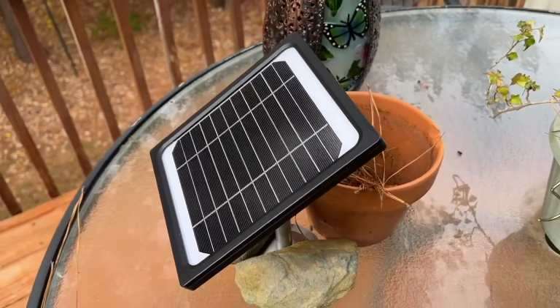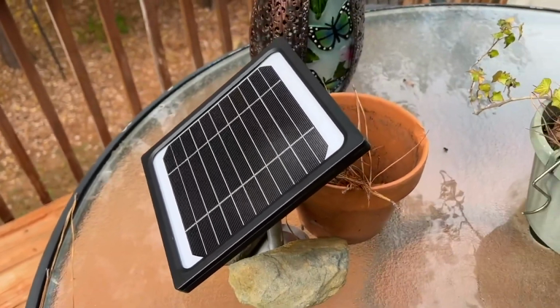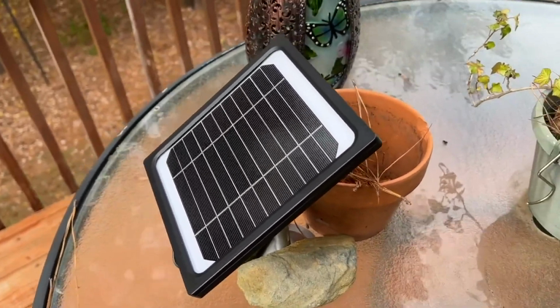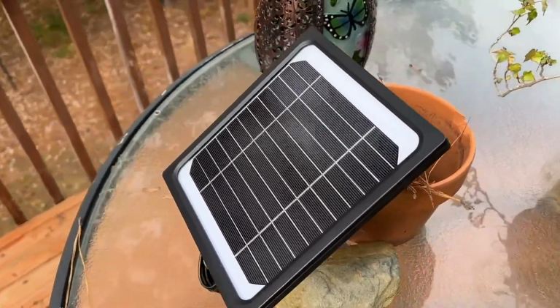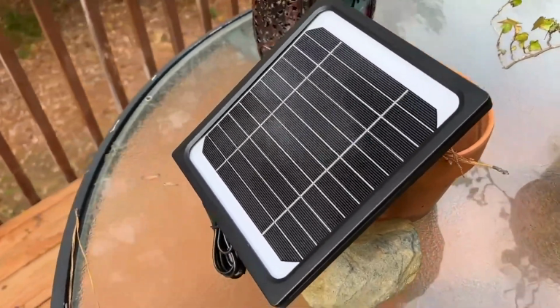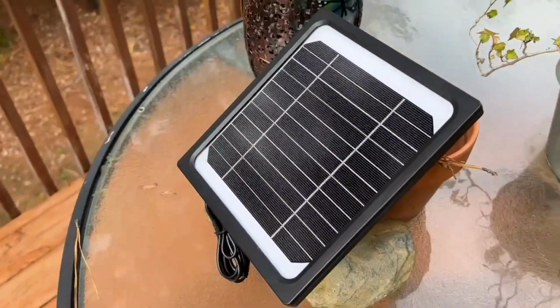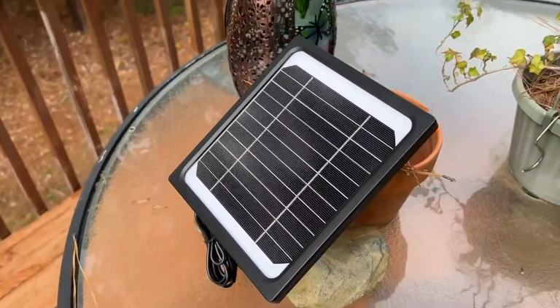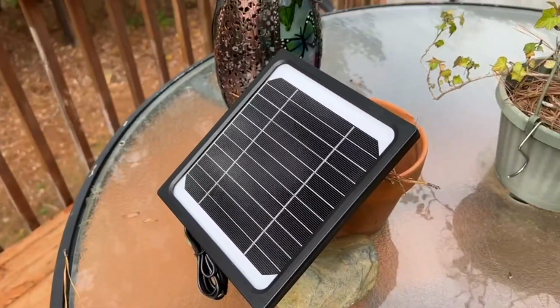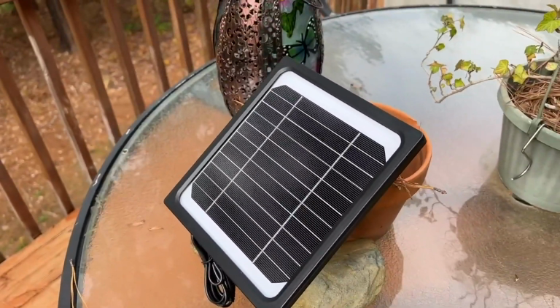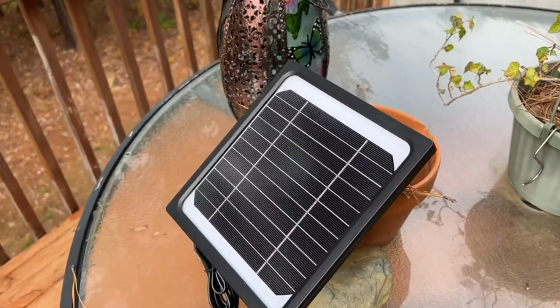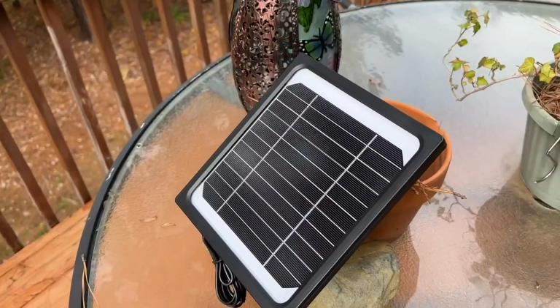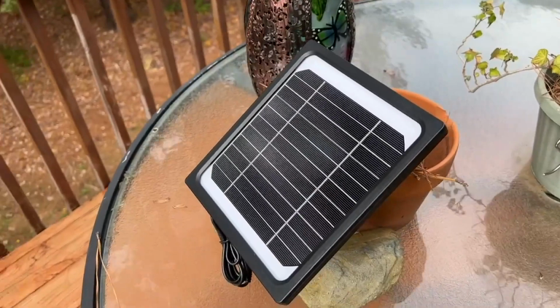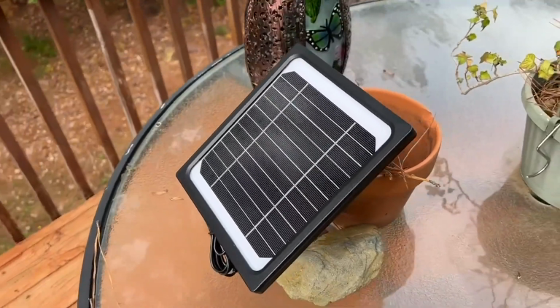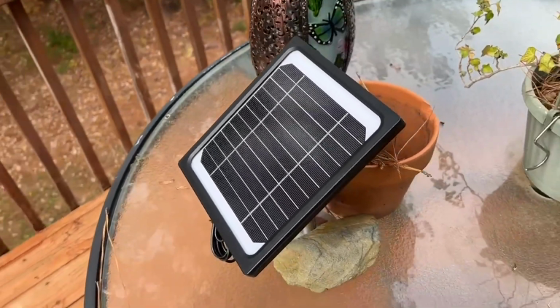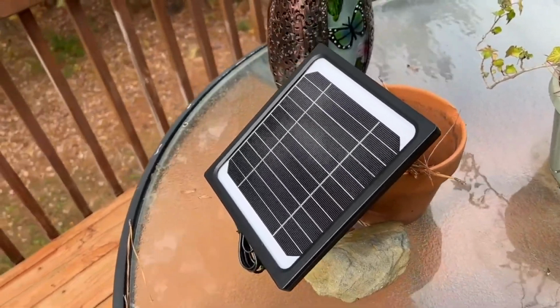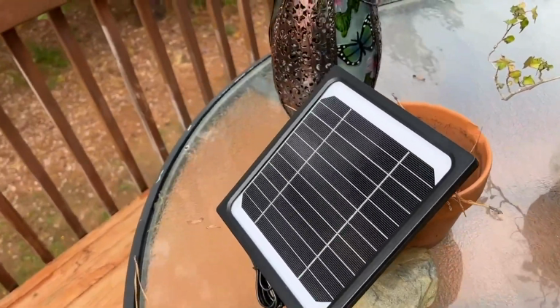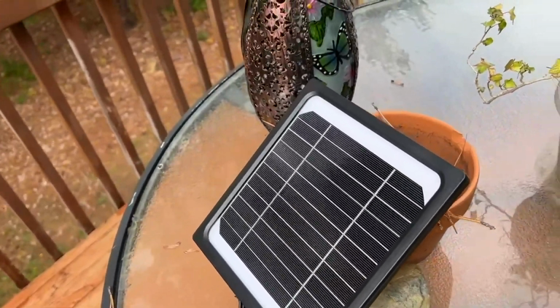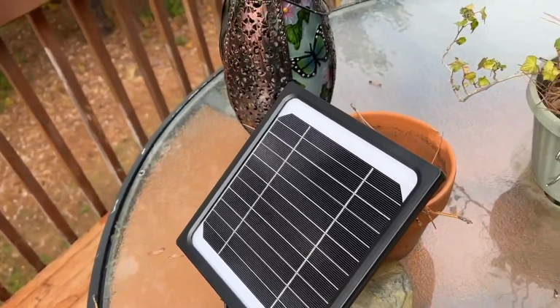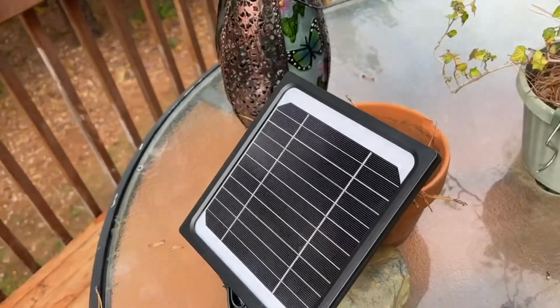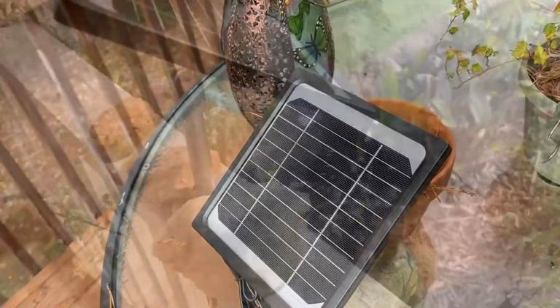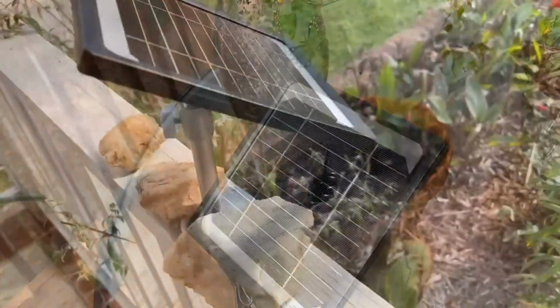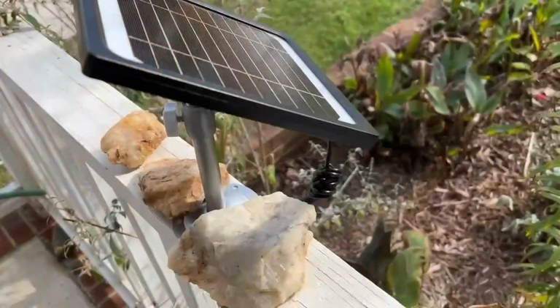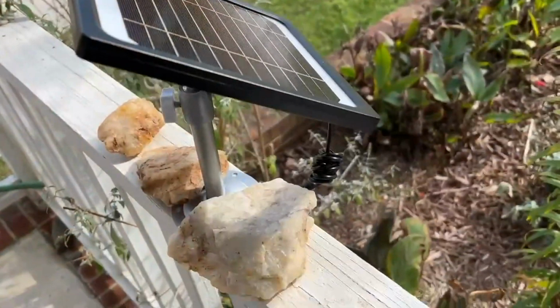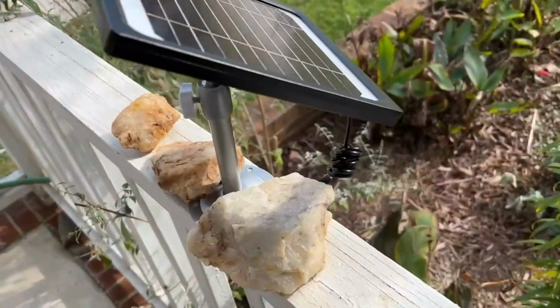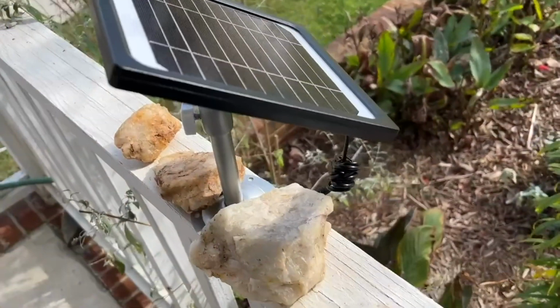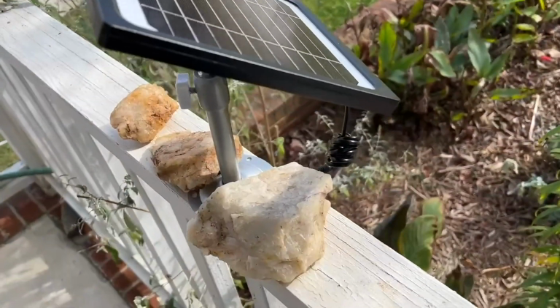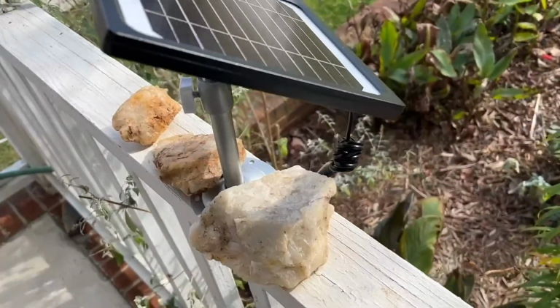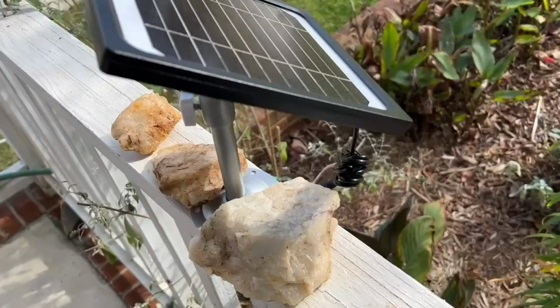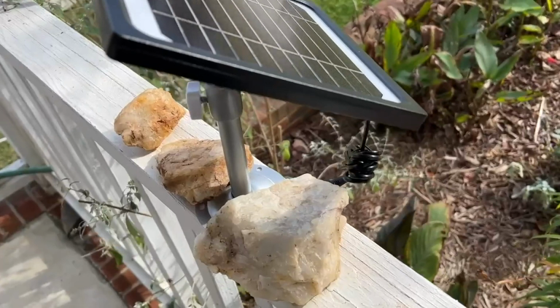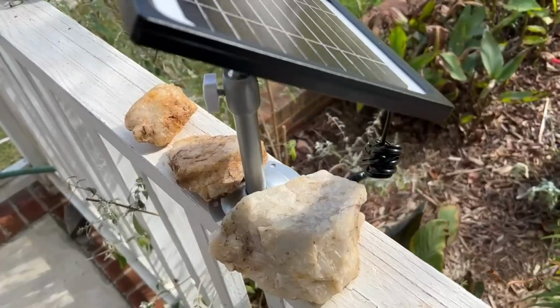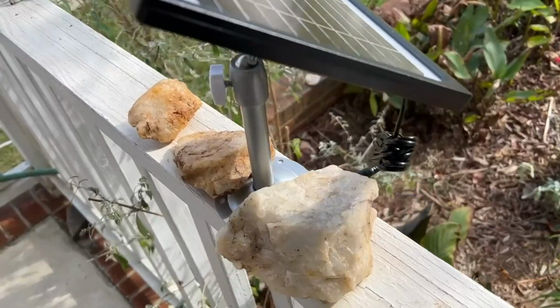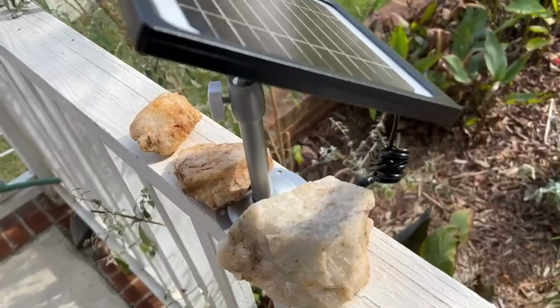It's not a very sunny day today, so I'm curious what I'll get out of a couple hours of sunlight. I'm still experimenting with this thing and haven't actually mounted it yet.